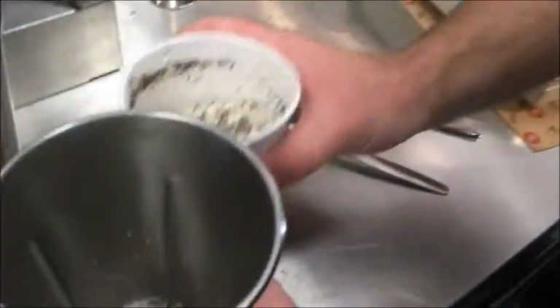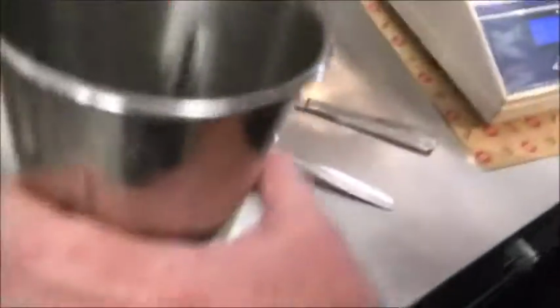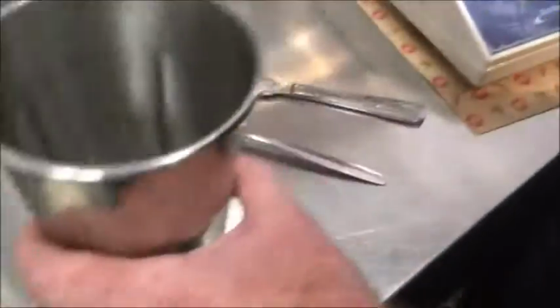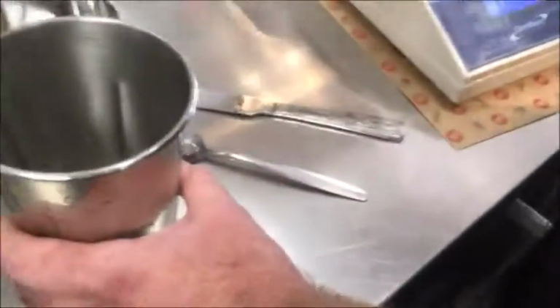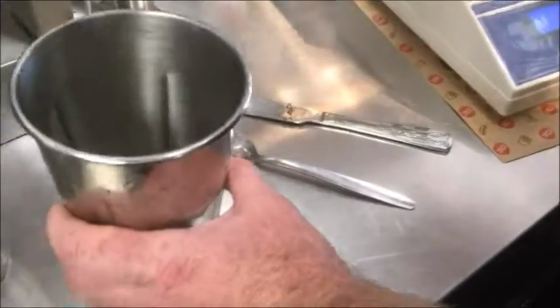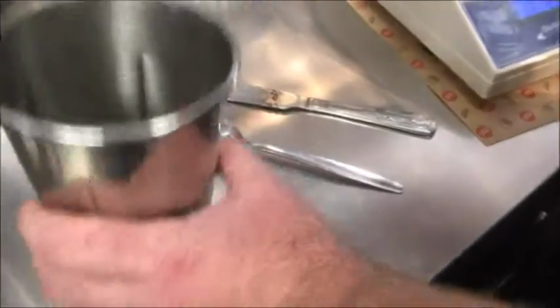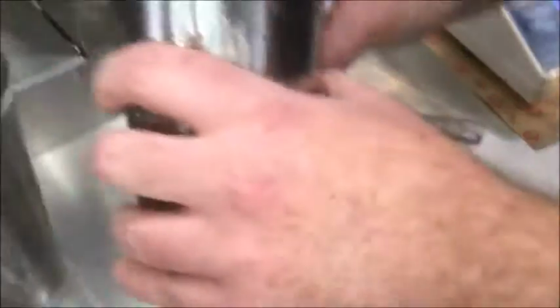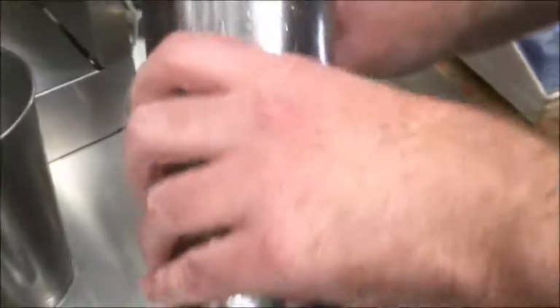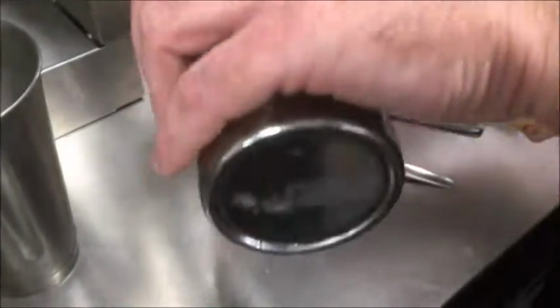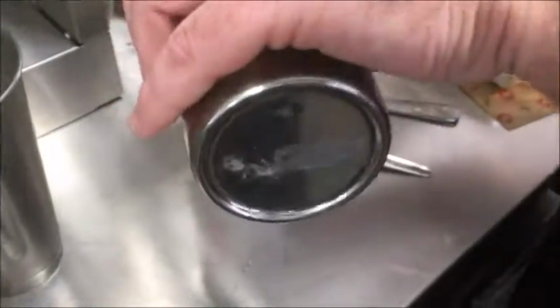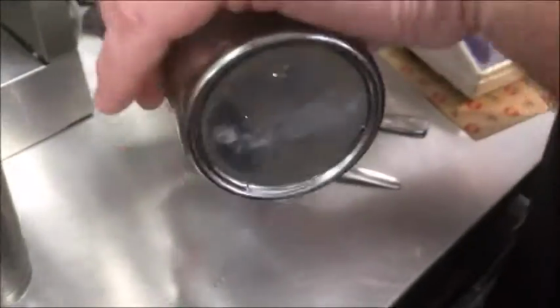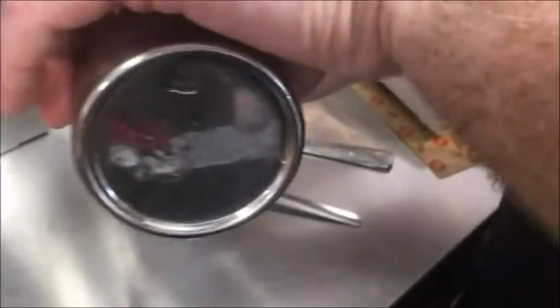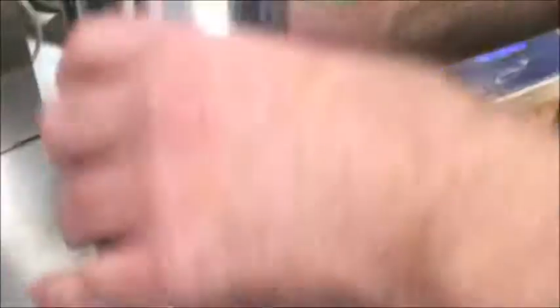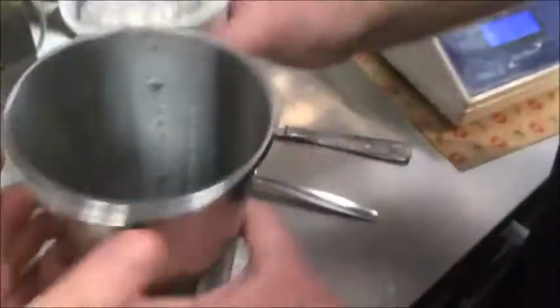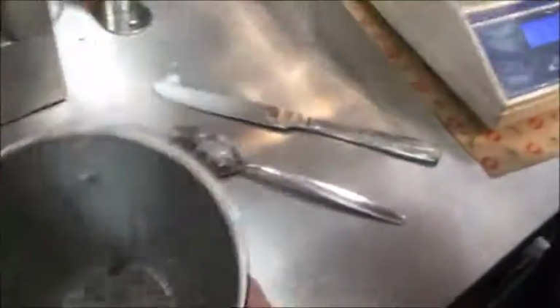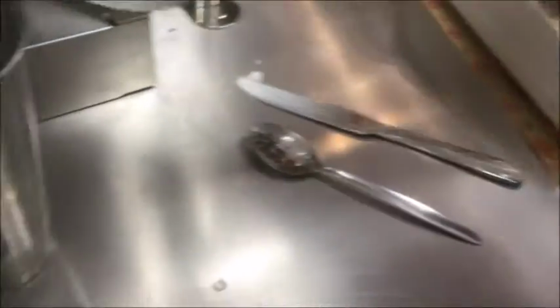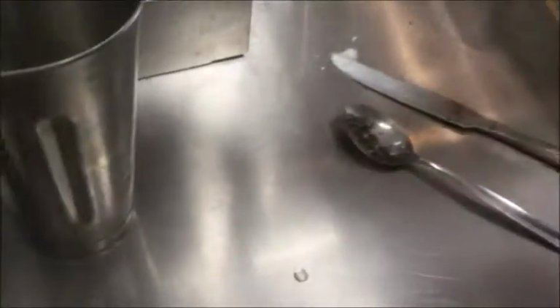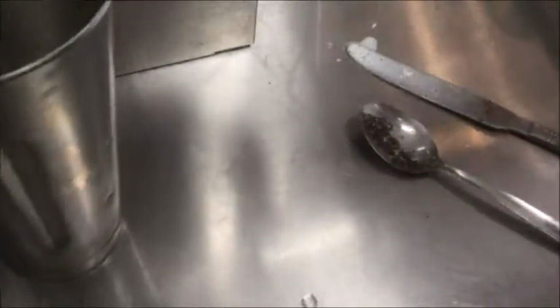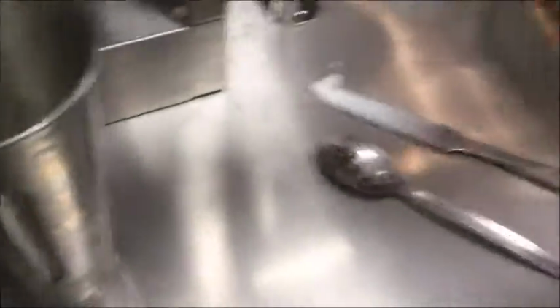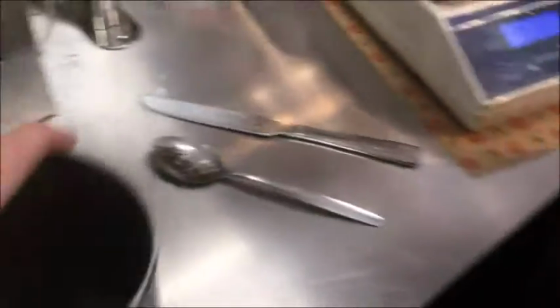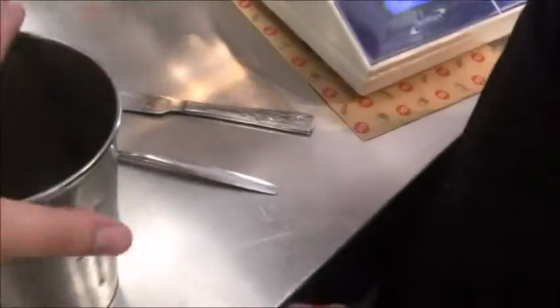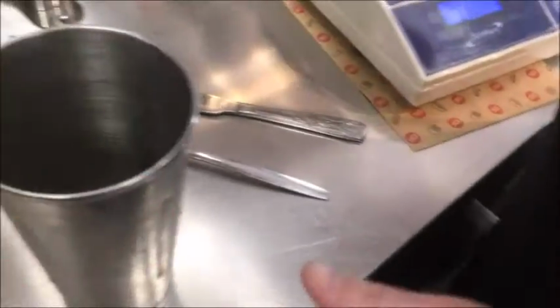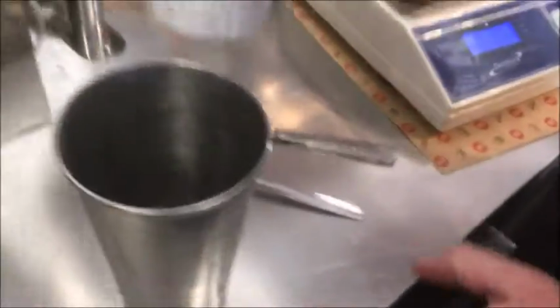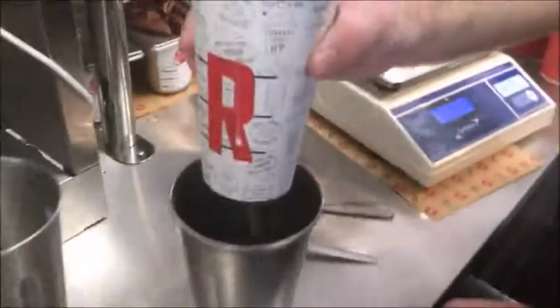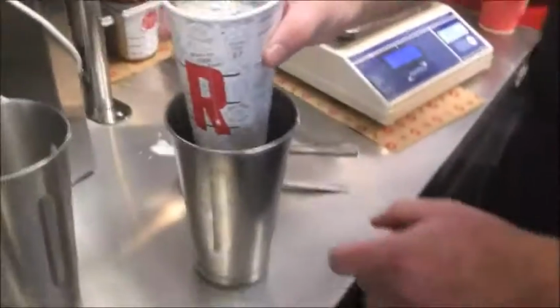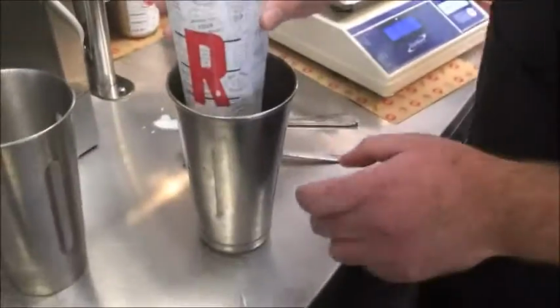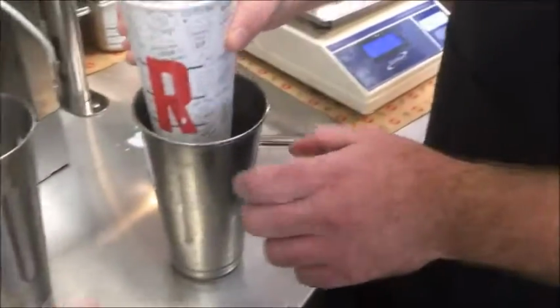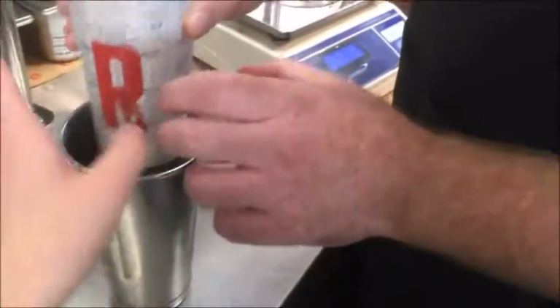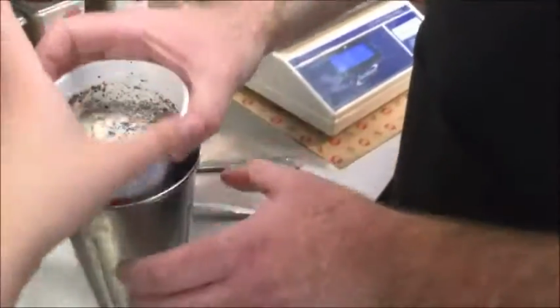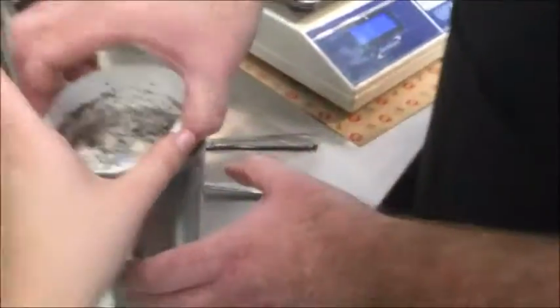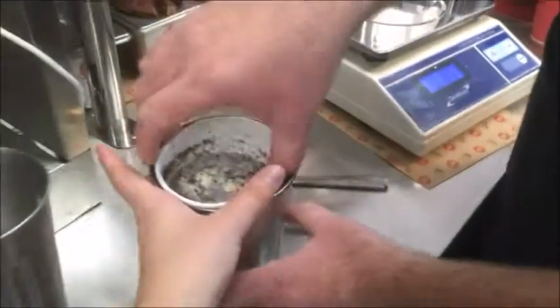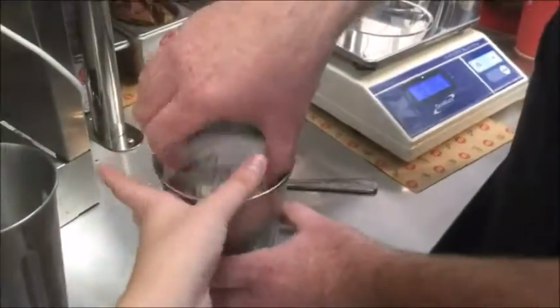Oh, the cup! Yeah, yeah. Alright, so we'll do a new stack in. Alright. Yeah. There — and then just put it into it. Just the cup, yeah. Just the cup. Yeah, just put it in. Yep, there we go.